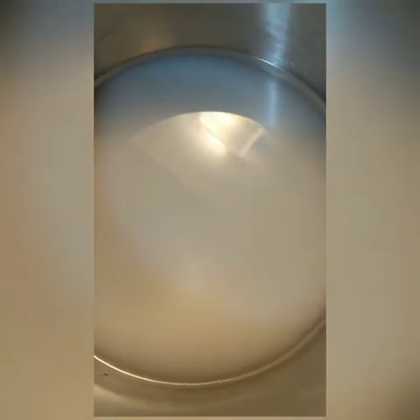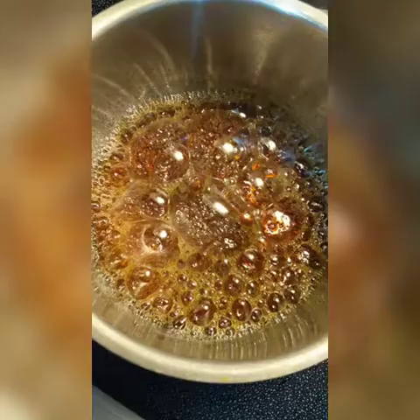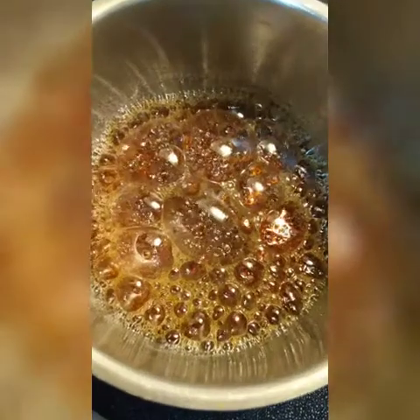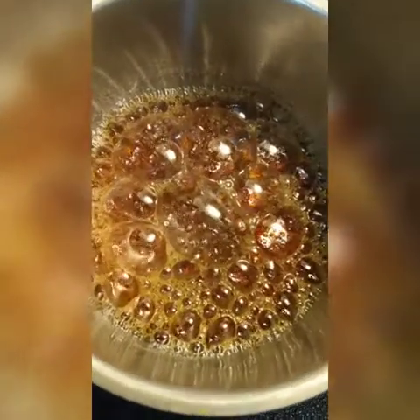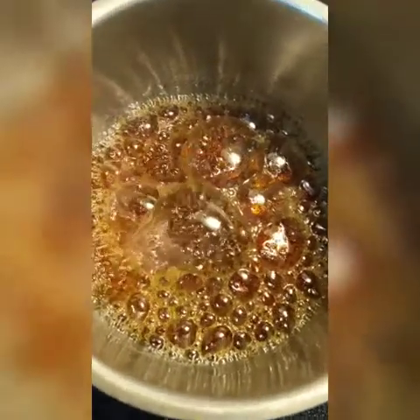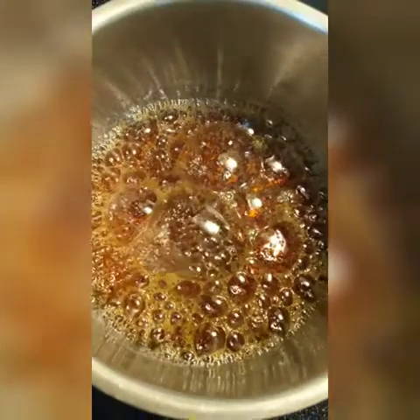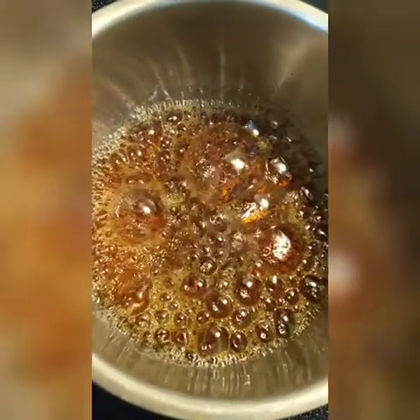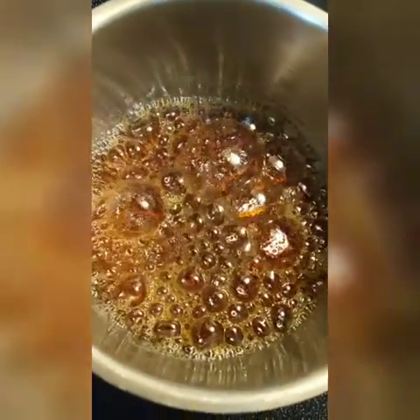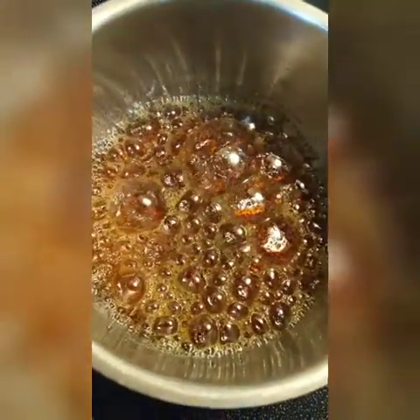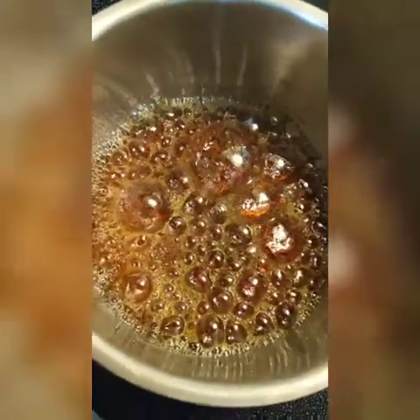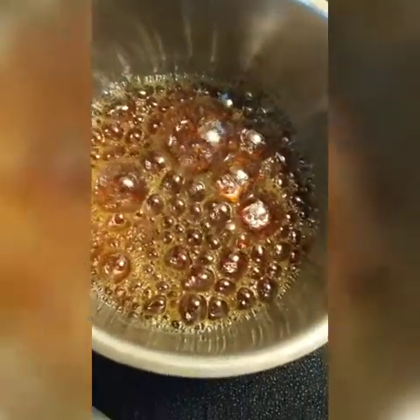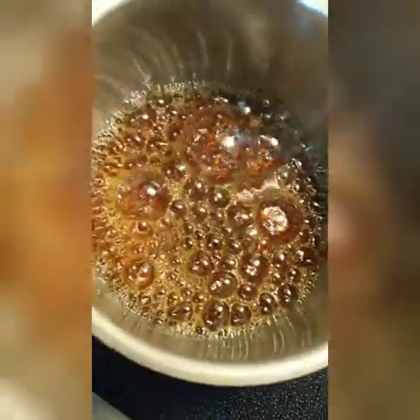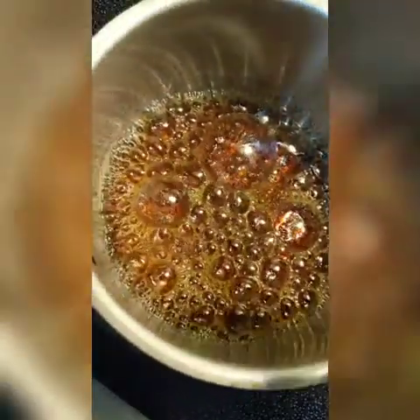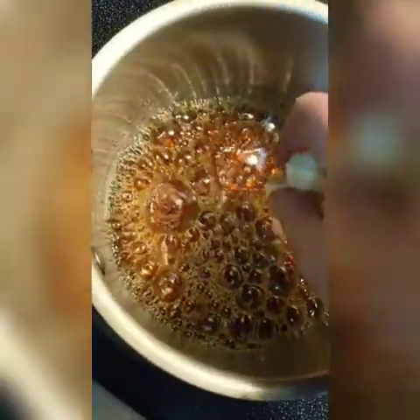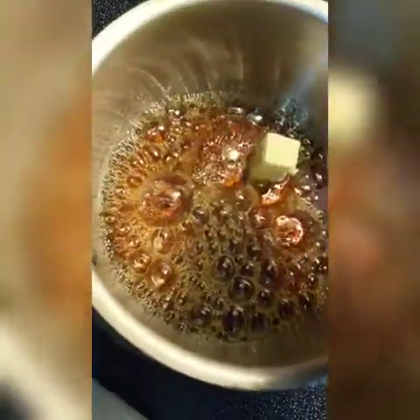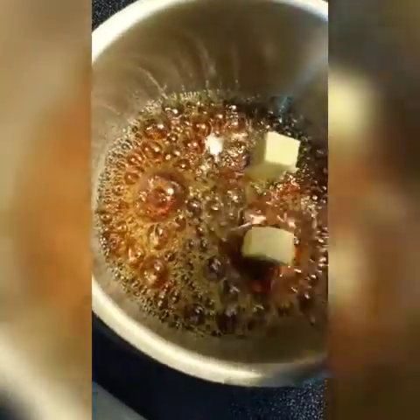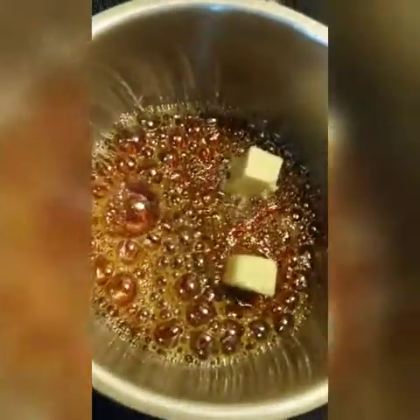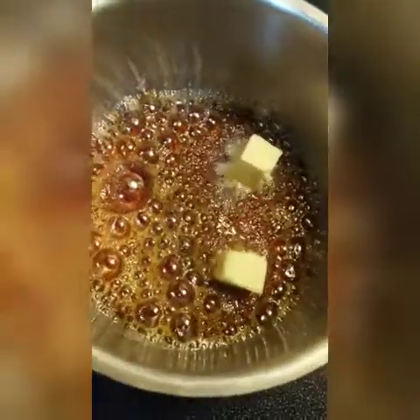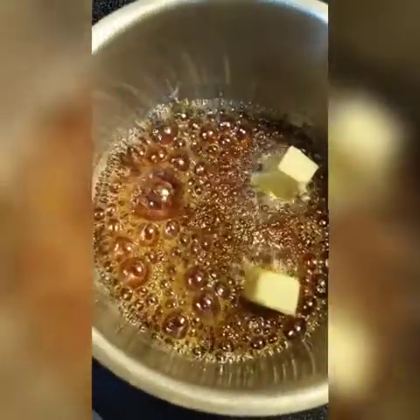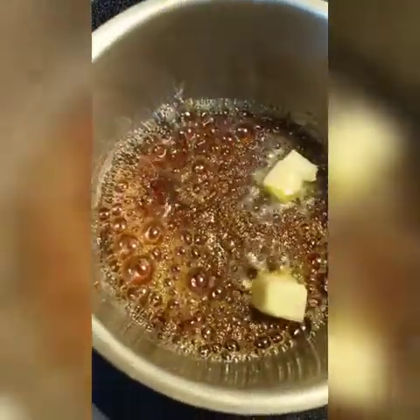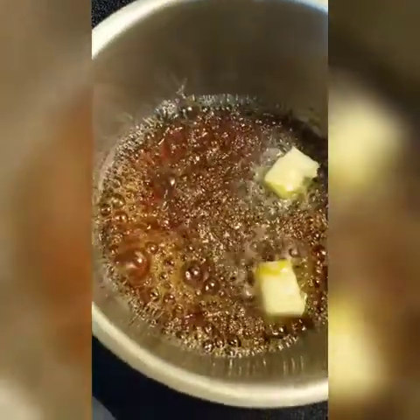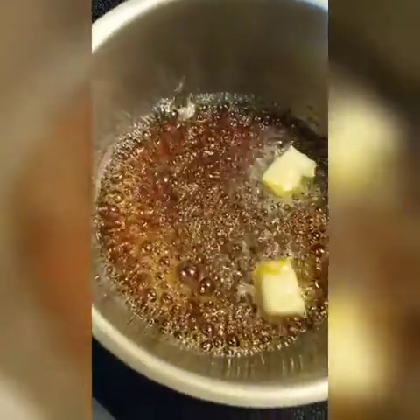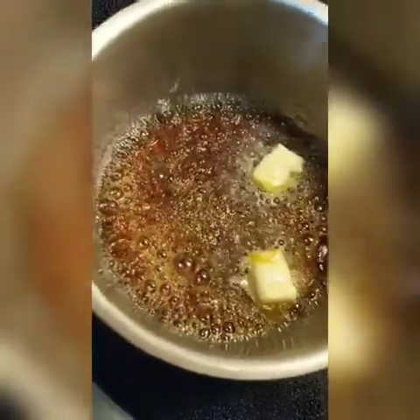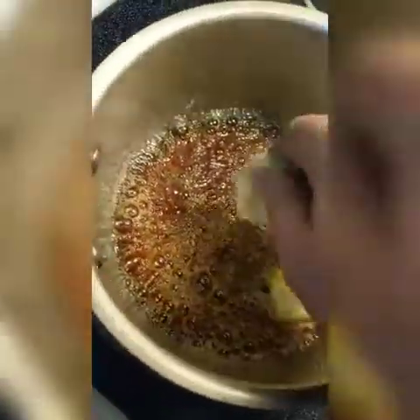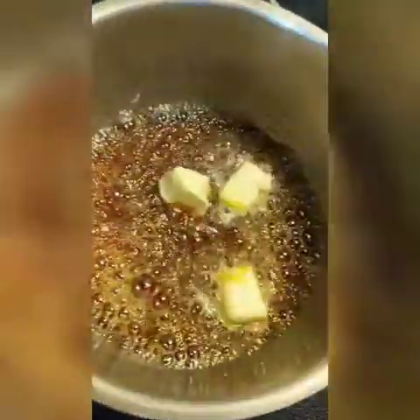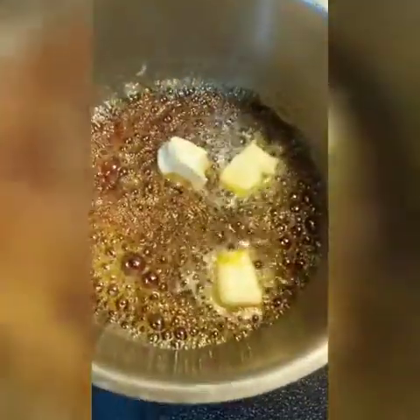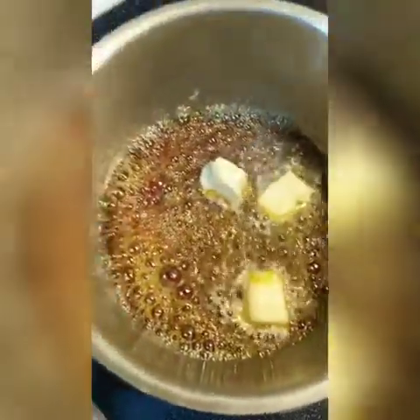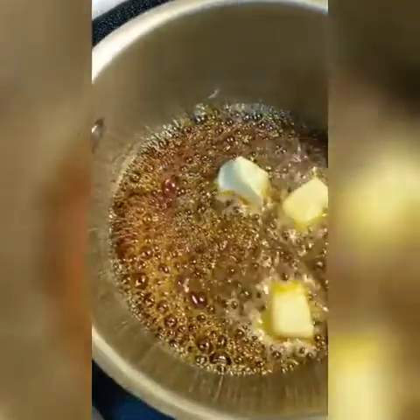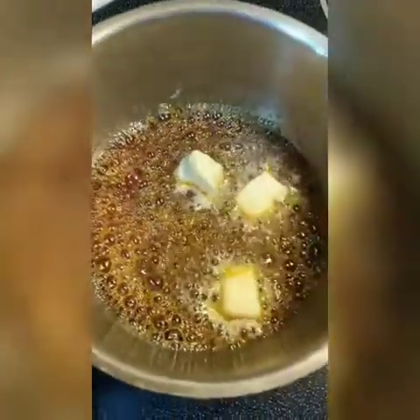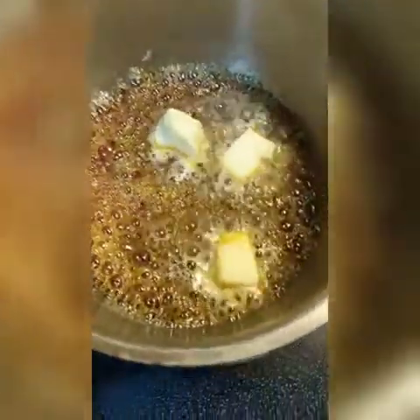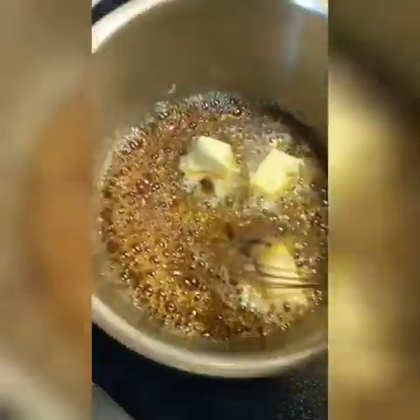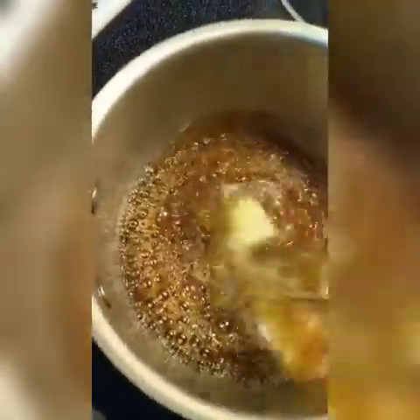My sugar is caramelized, as you can see. I'm going to add a little bit of butter and give this a mix.